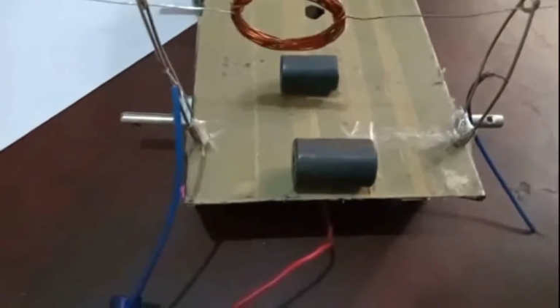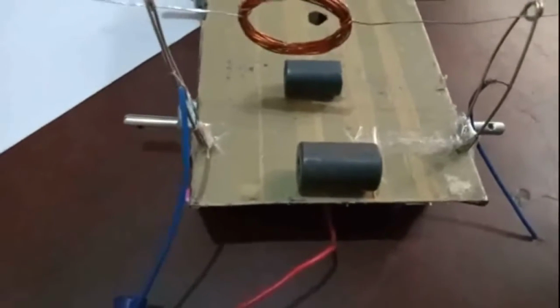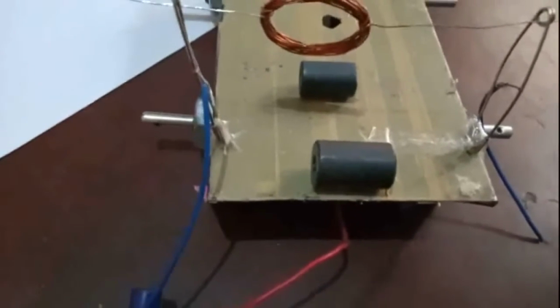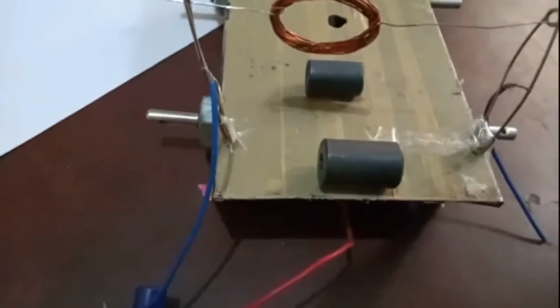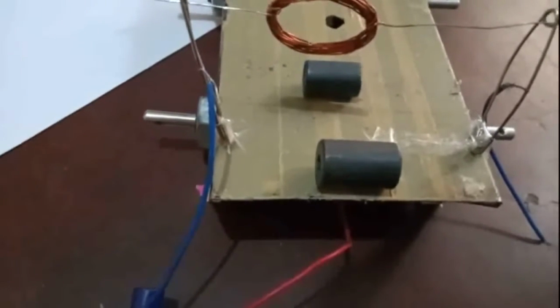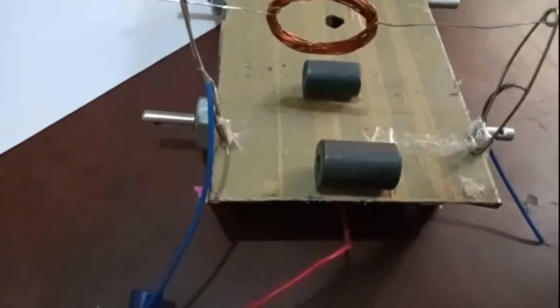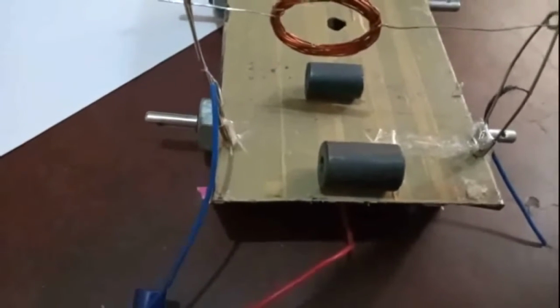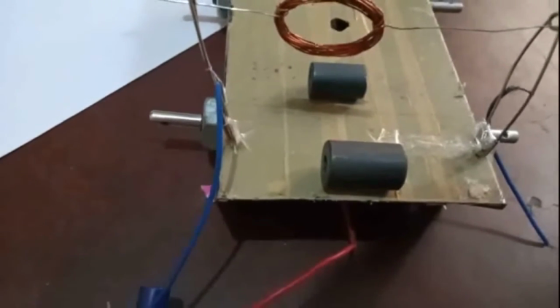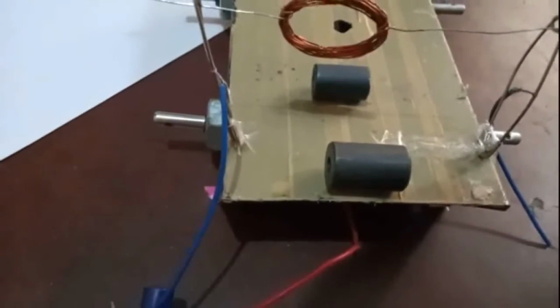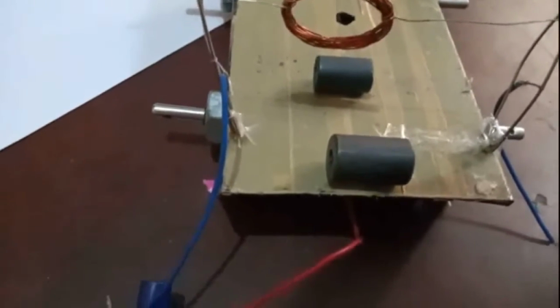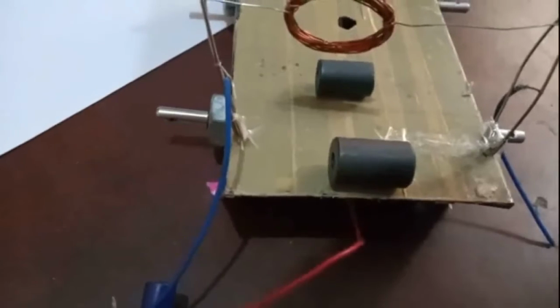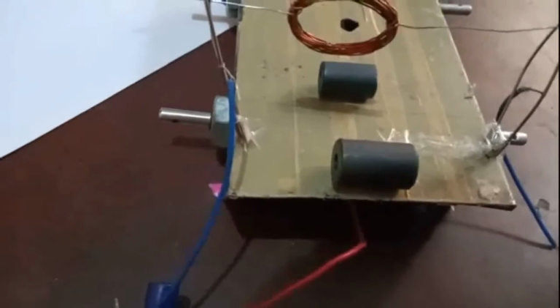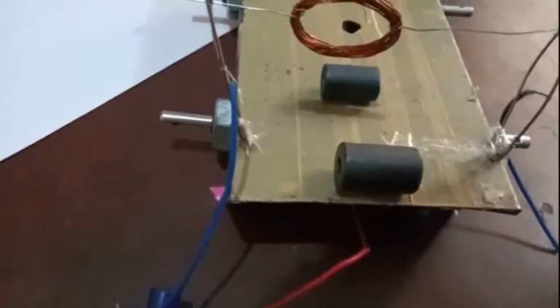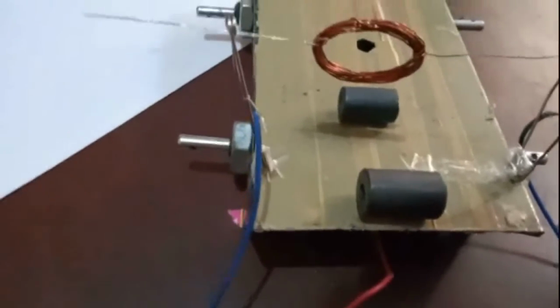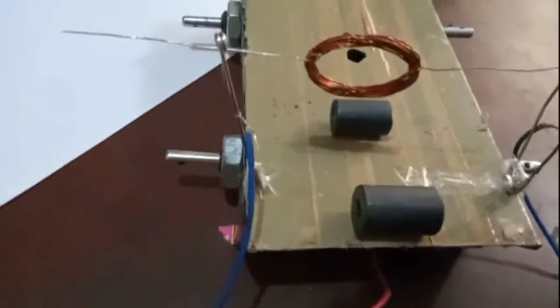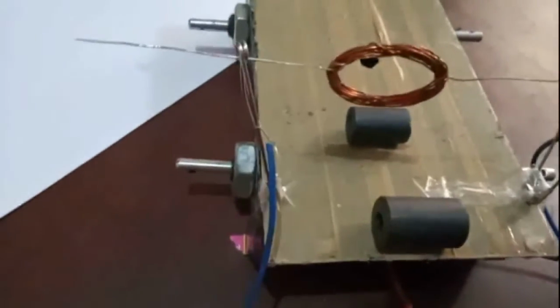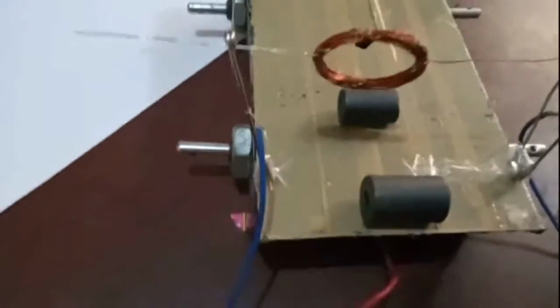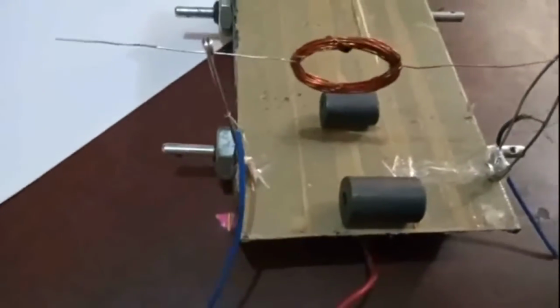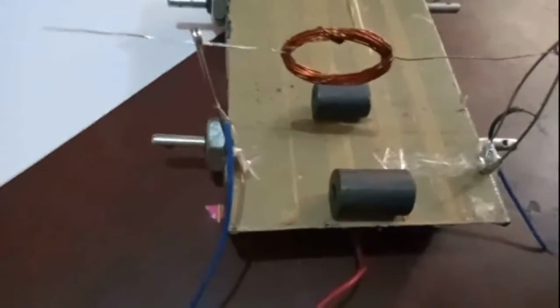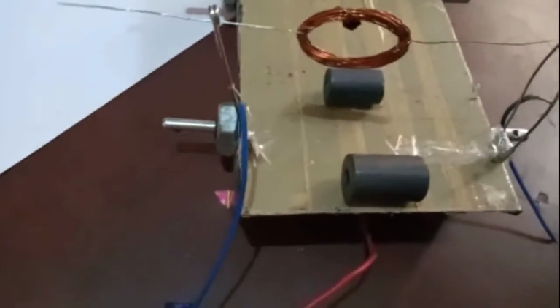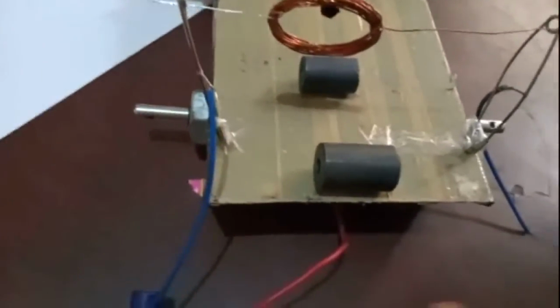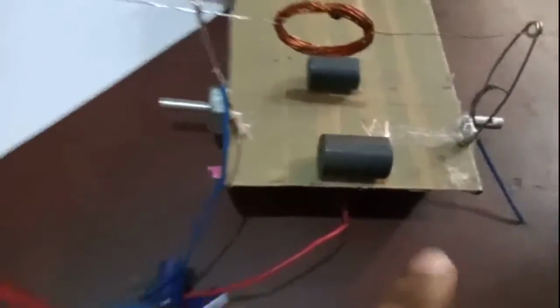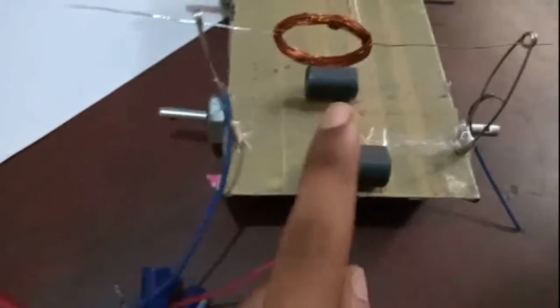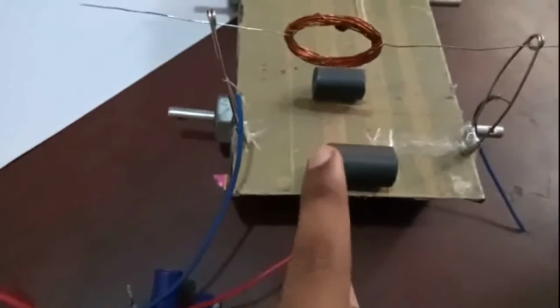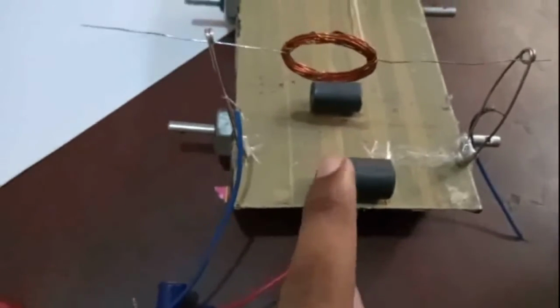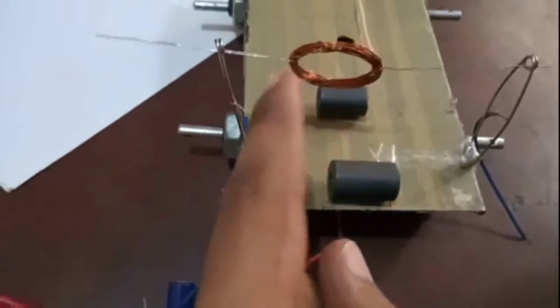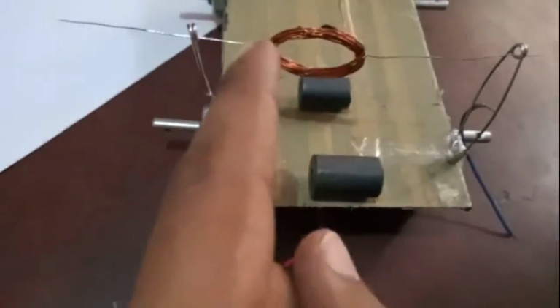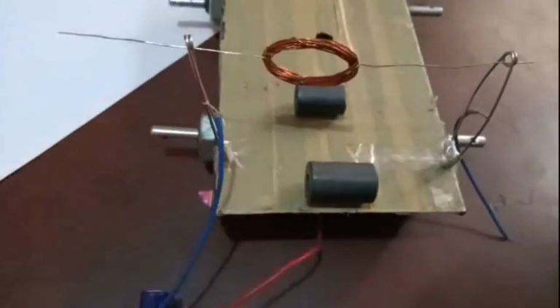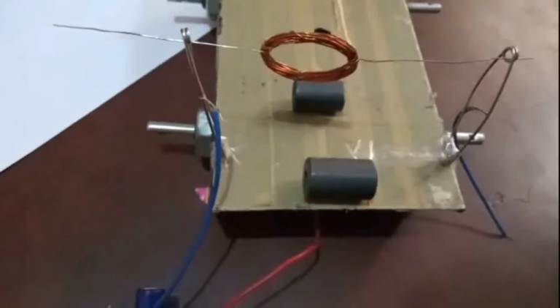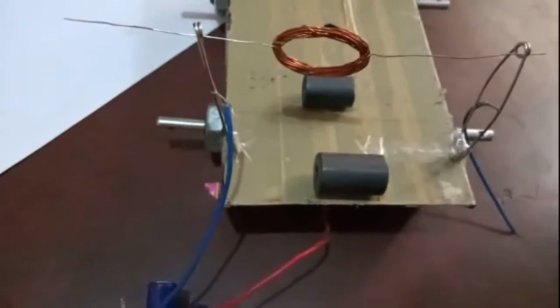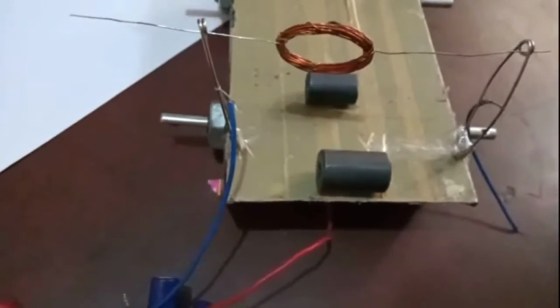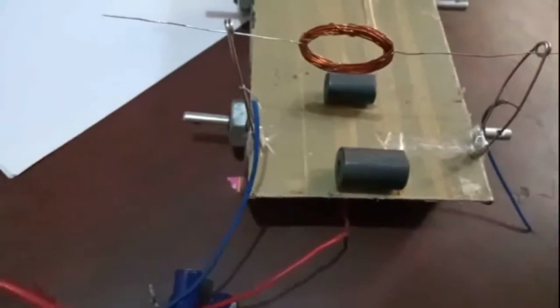Hello, today I want to show you this universal motor which works on both AC and DC. For this motor I am using ferrite magnets and an electromagnetic rotor.